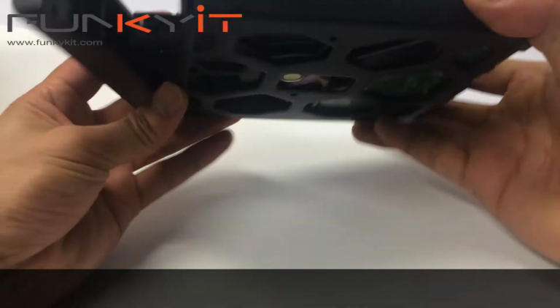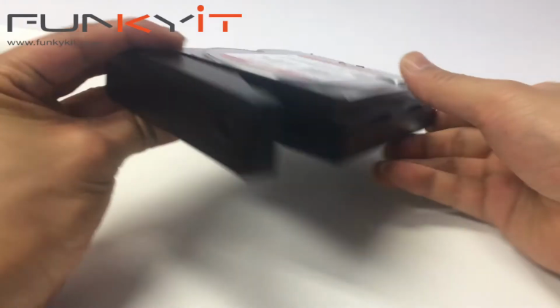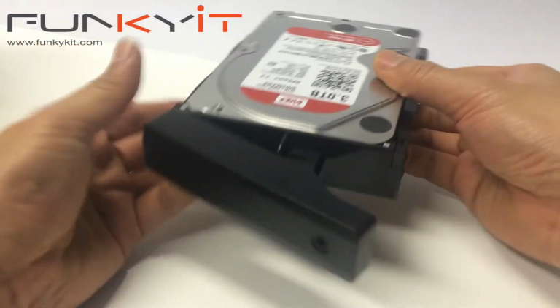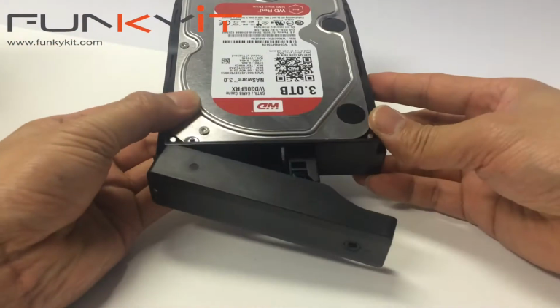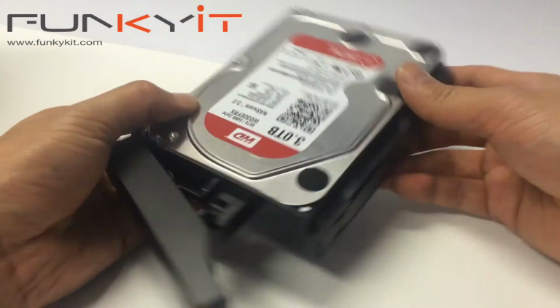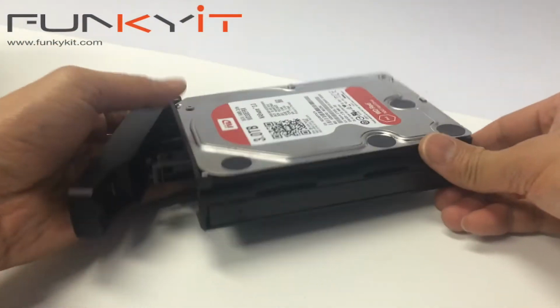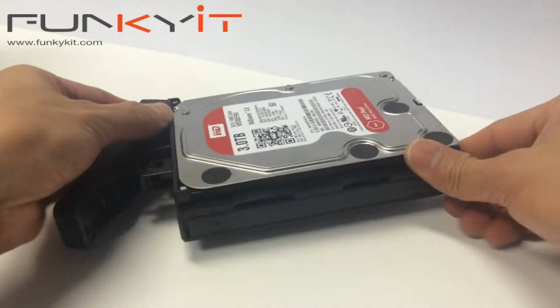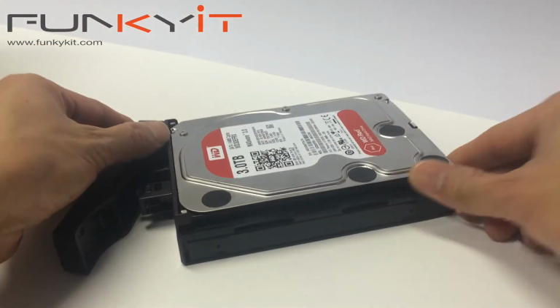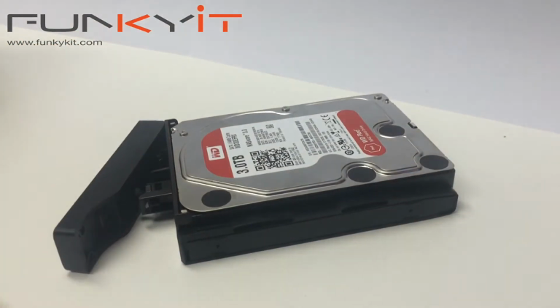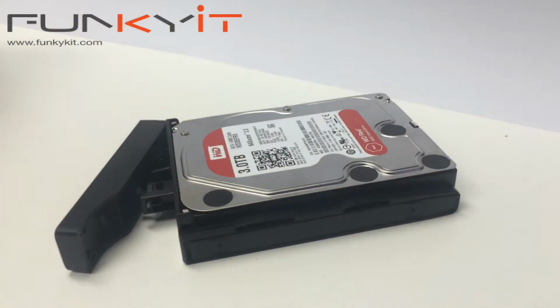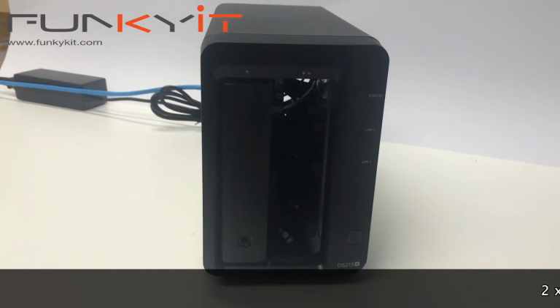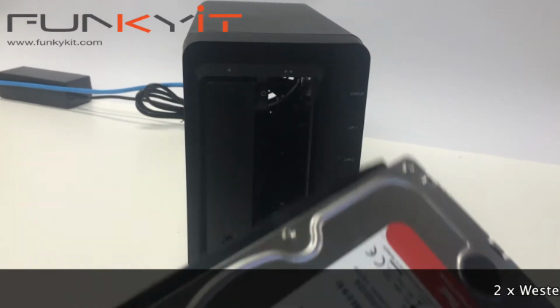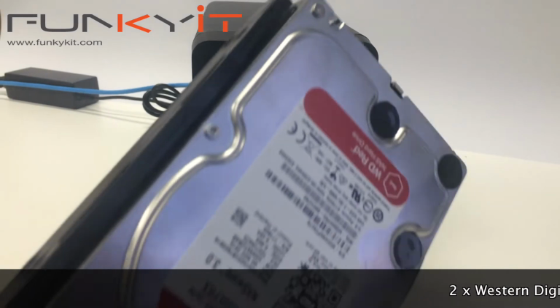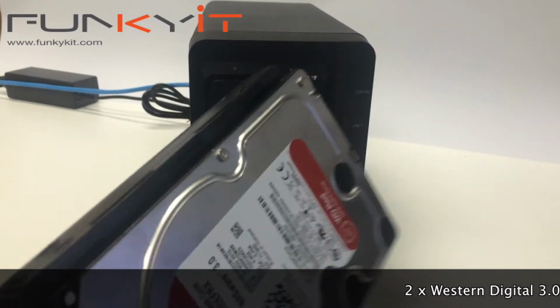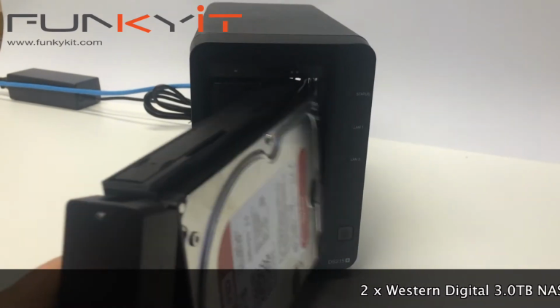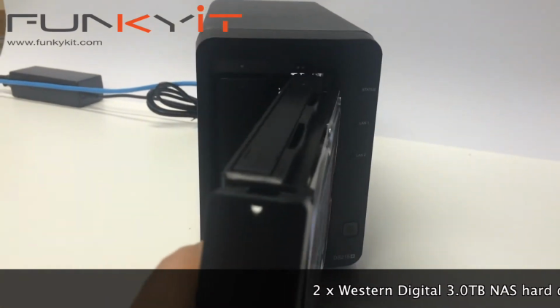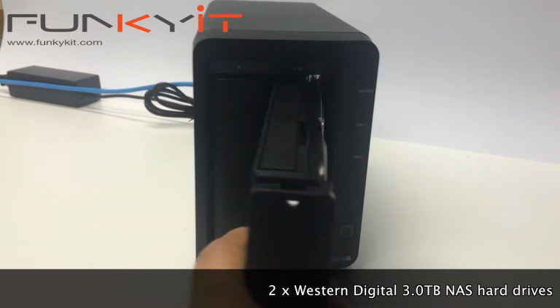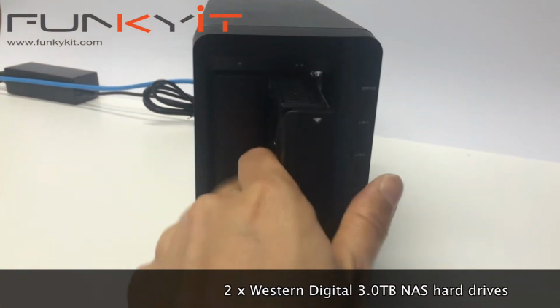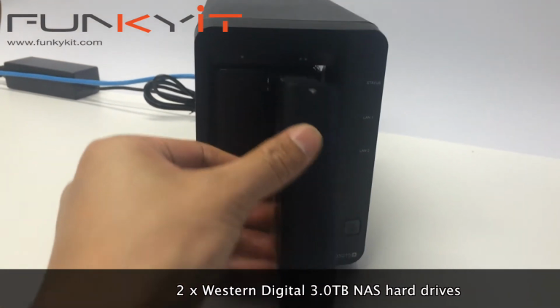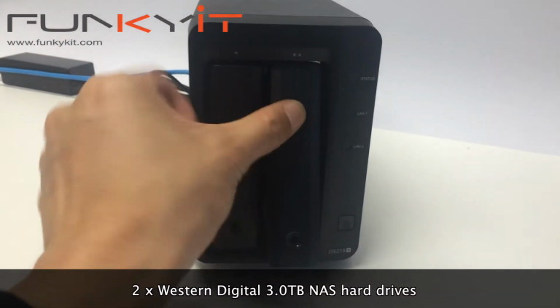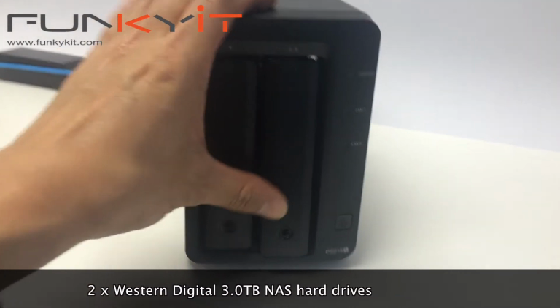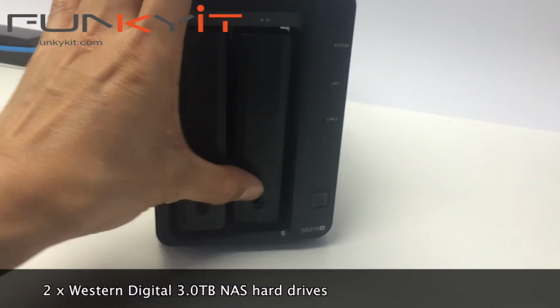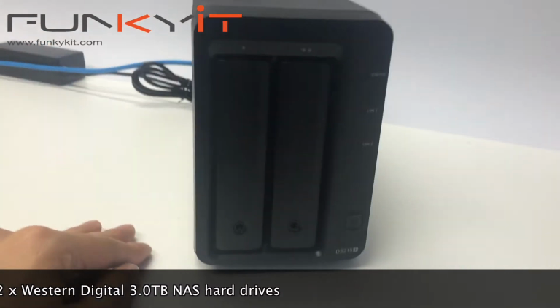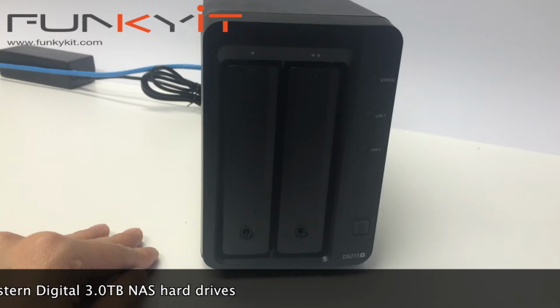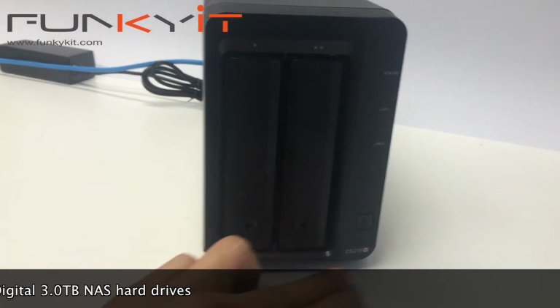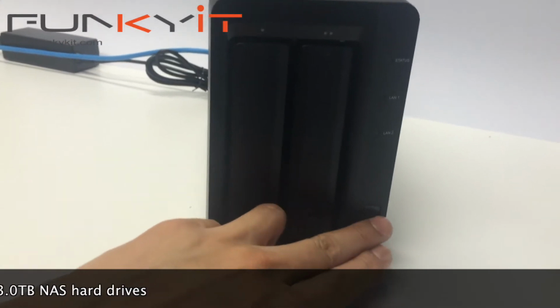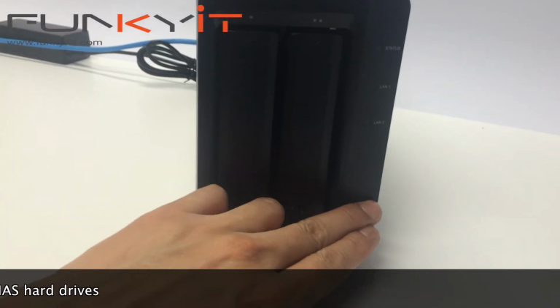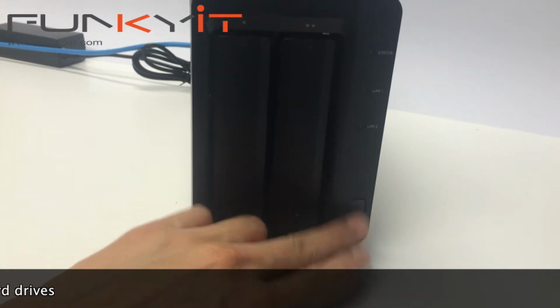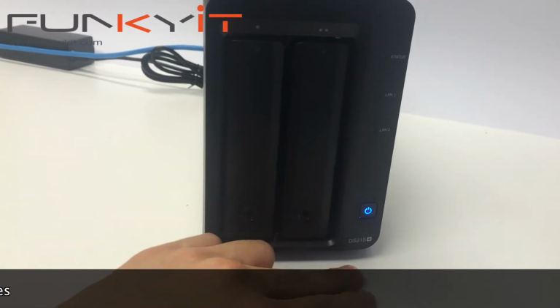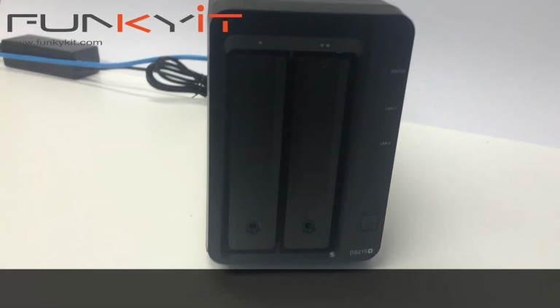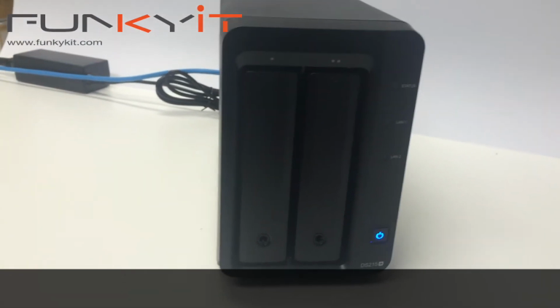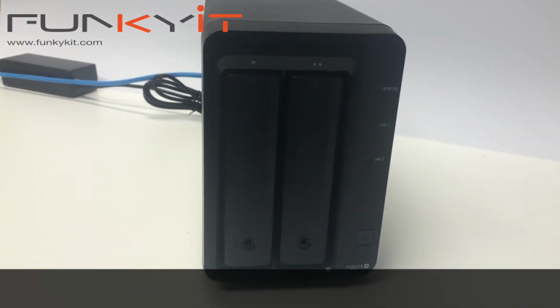To test the Synology DiskStation DS215, we'll be using two Western Digital Hard Drives designed specifically and optimized for NAS storage. We should be able to get some great, decent transfer rates on both read and write speed.